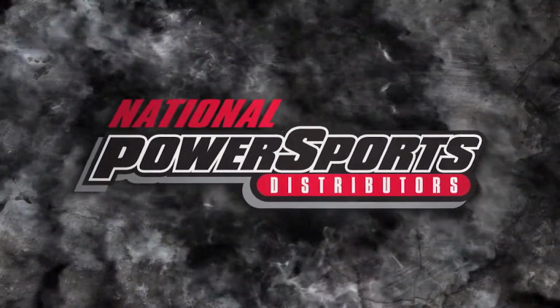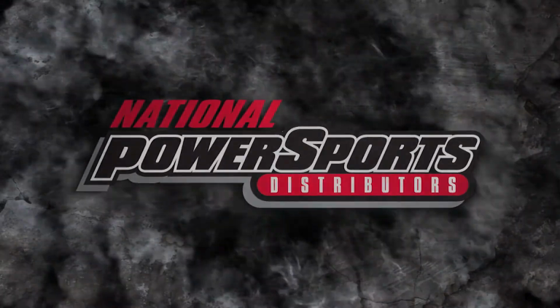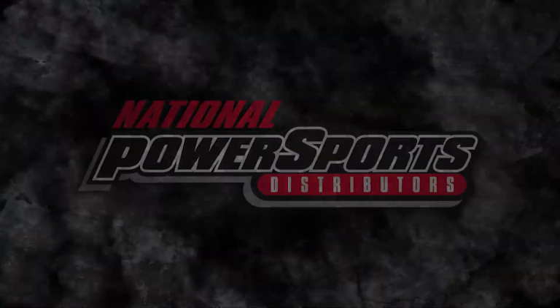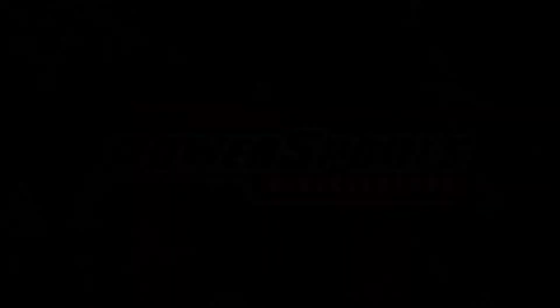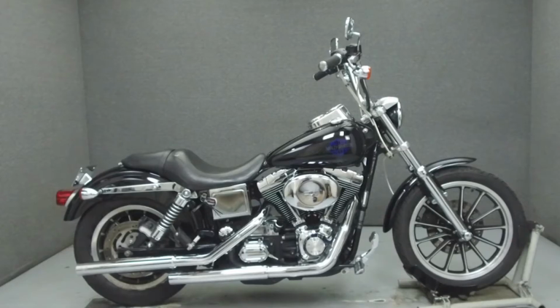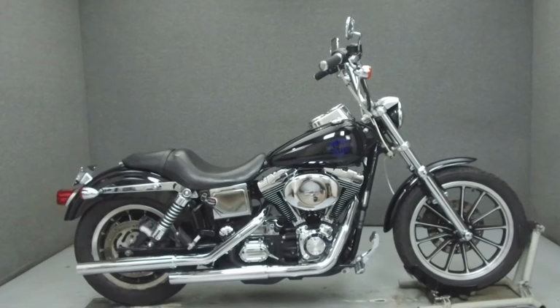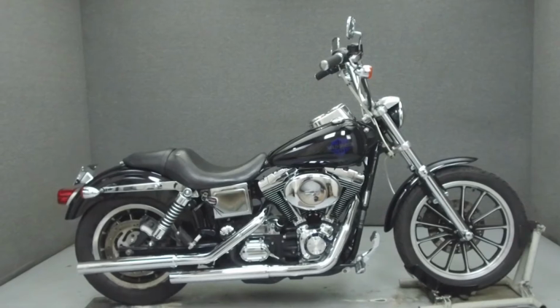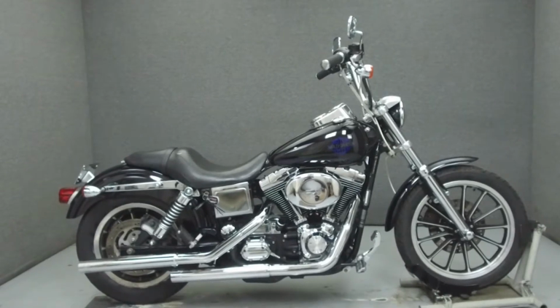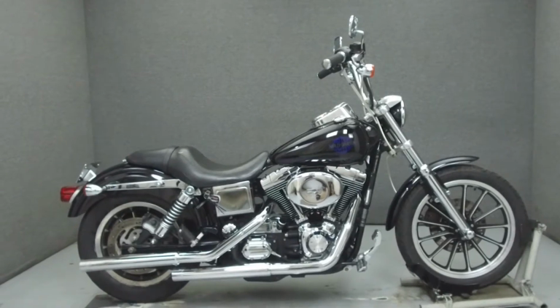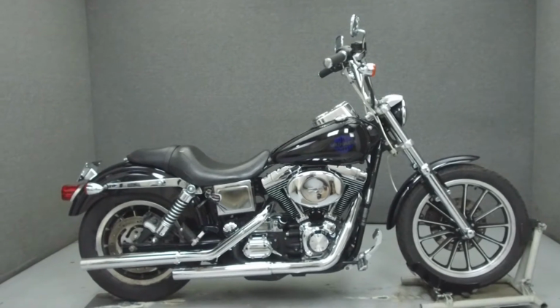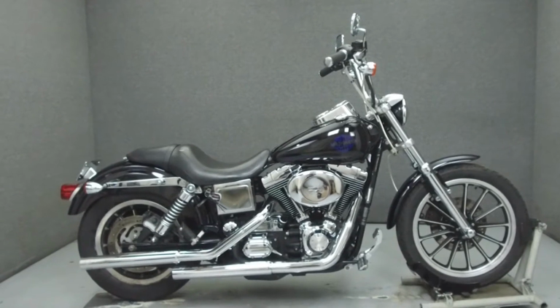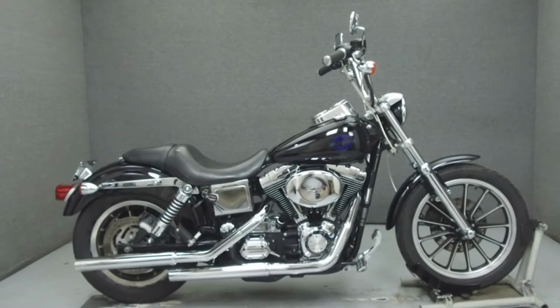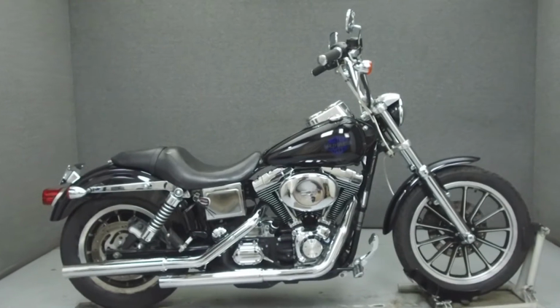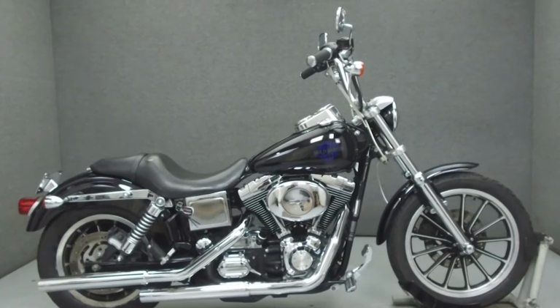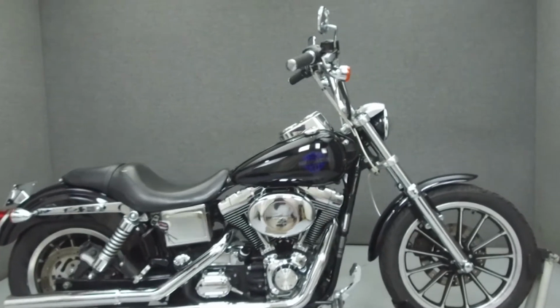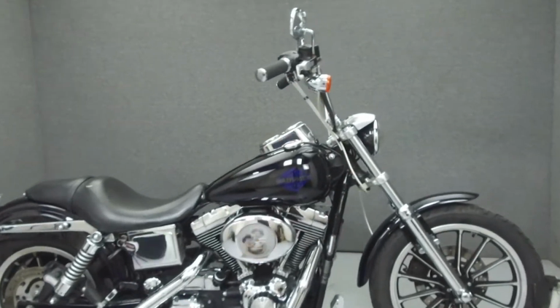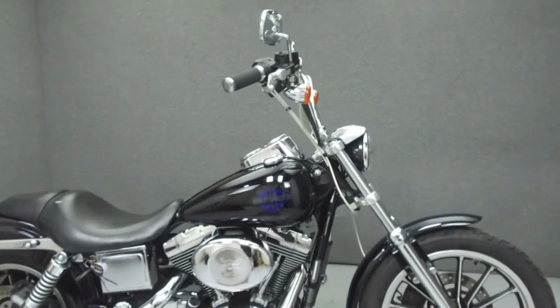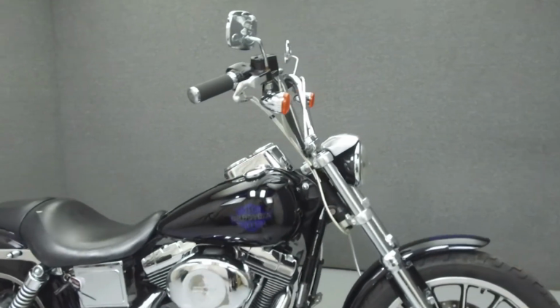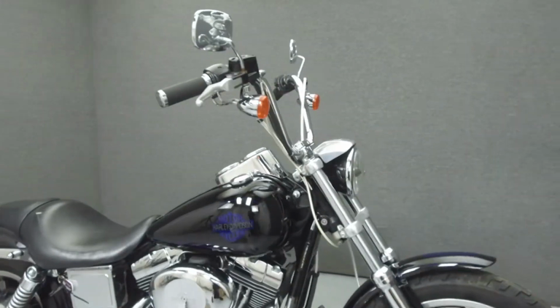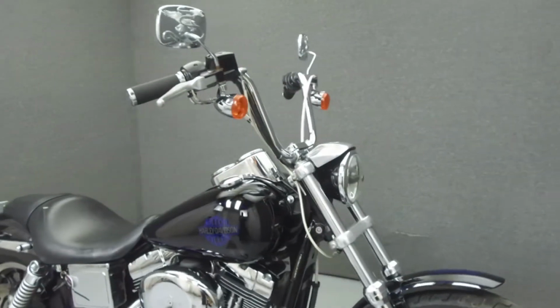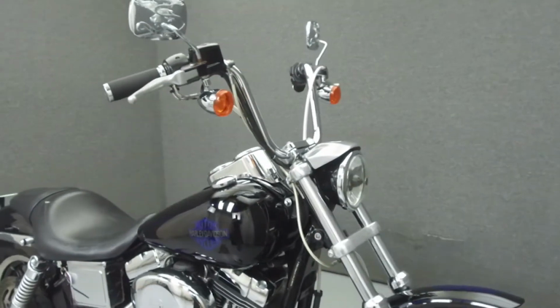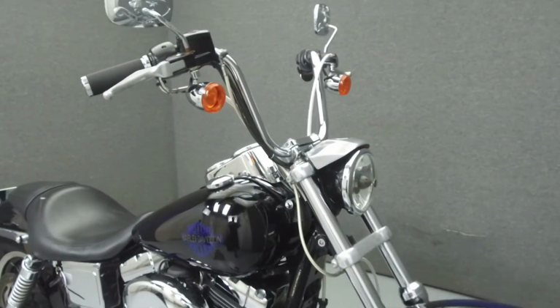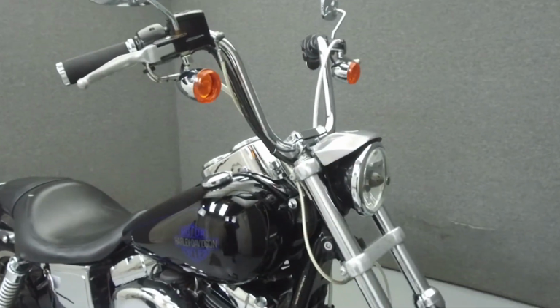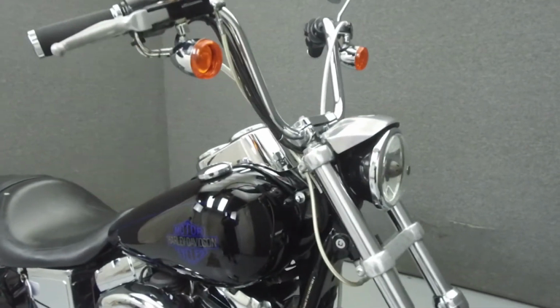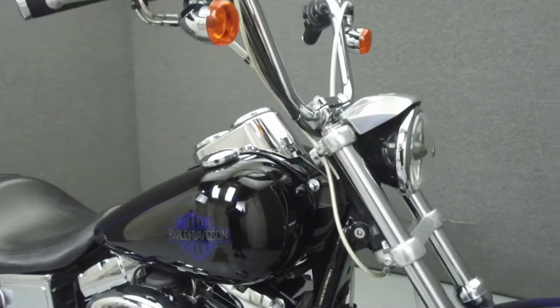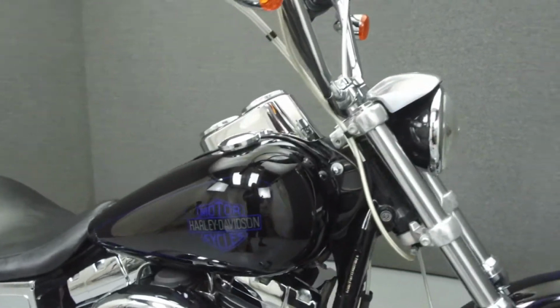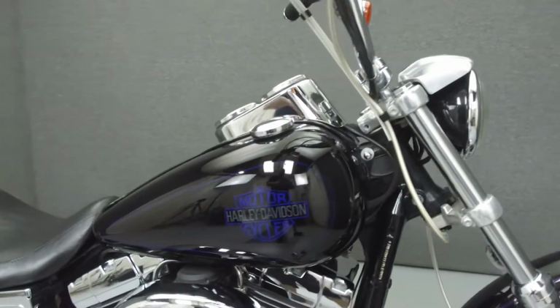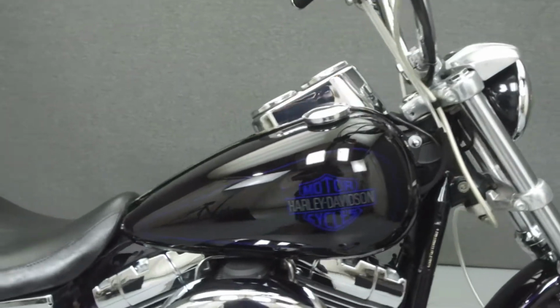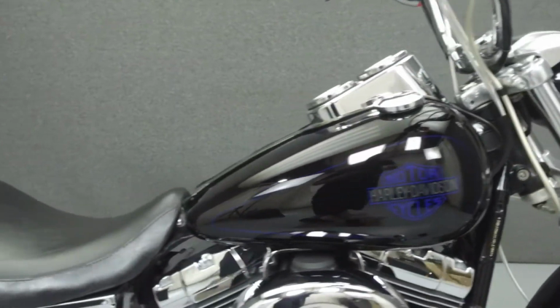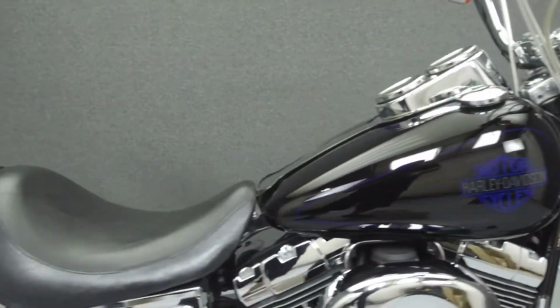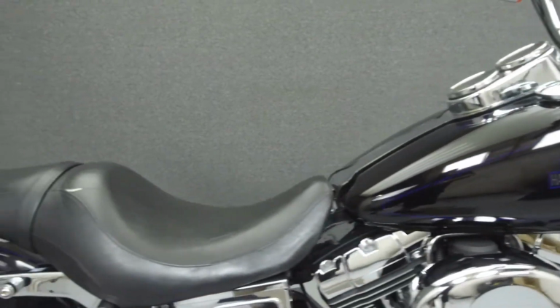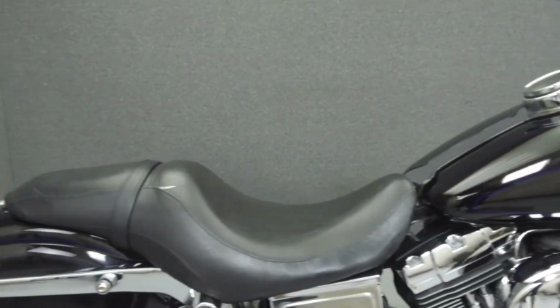Hey everyone, this is Keegan from National Powersports. Today we're going to take a look at this 2001 Harley-Davidson Dyna Lowrider with 43,306 miles.